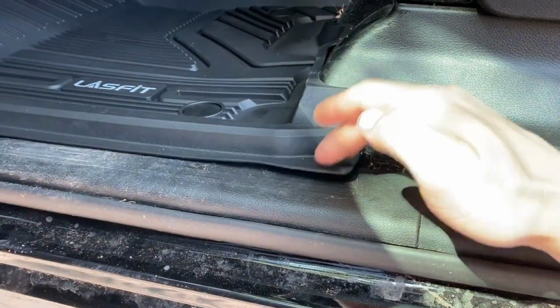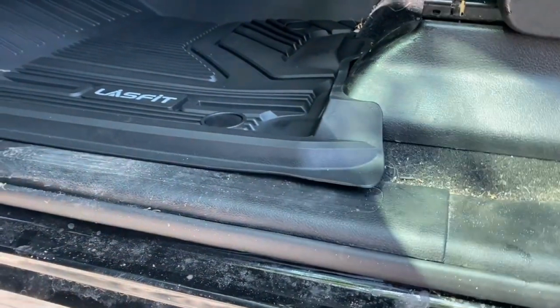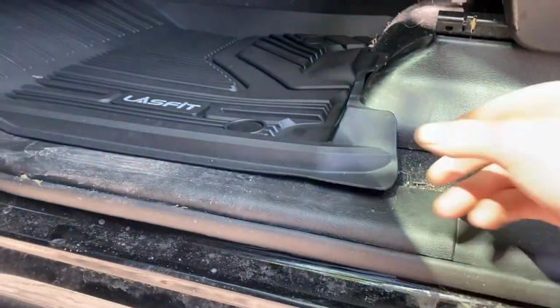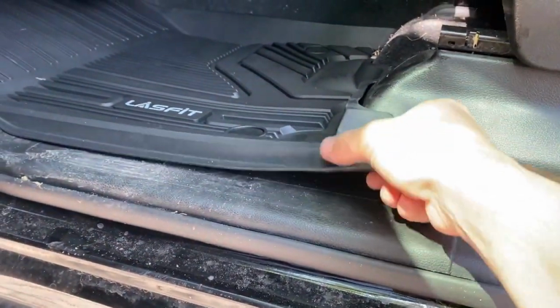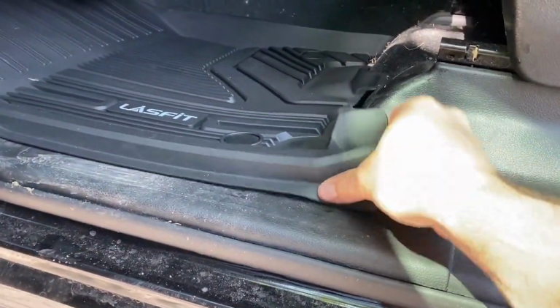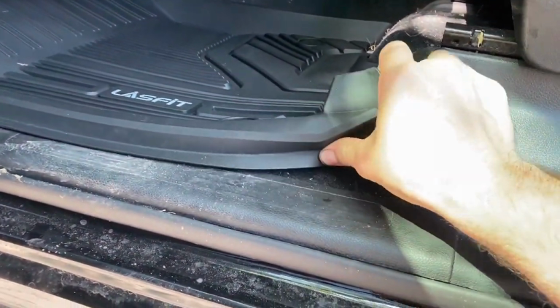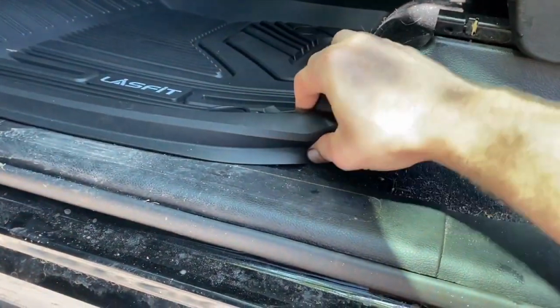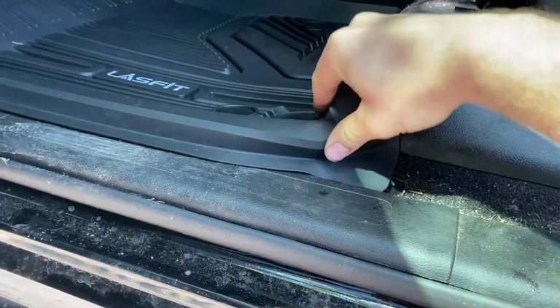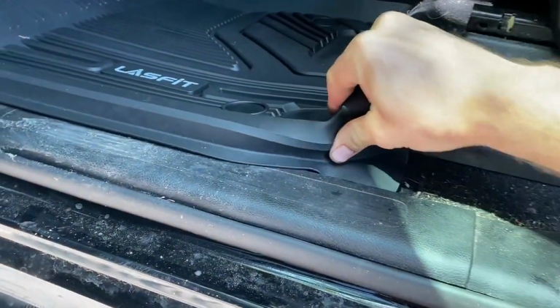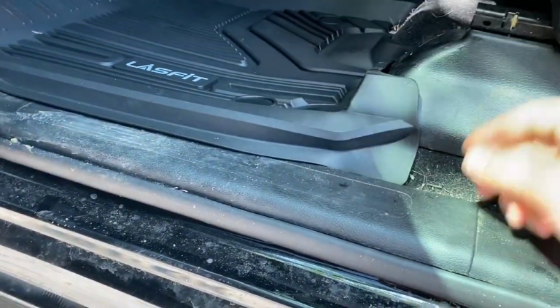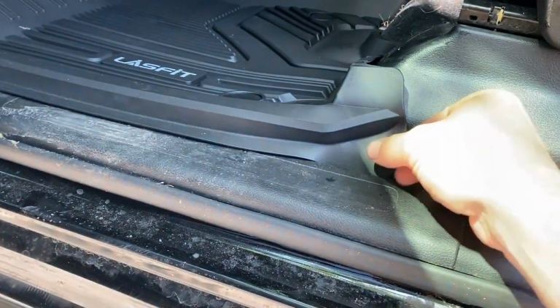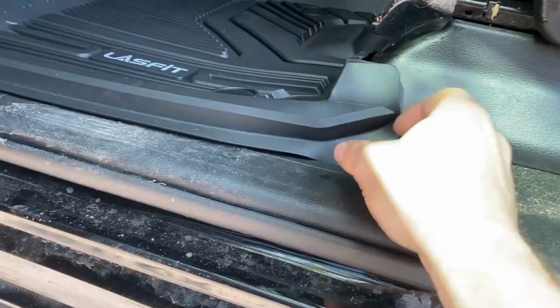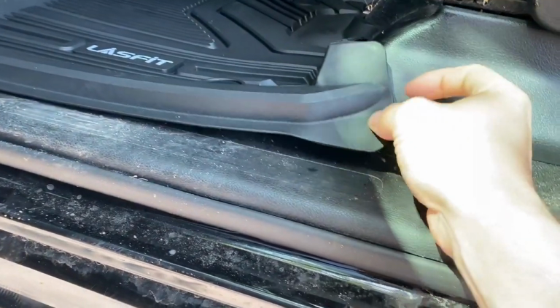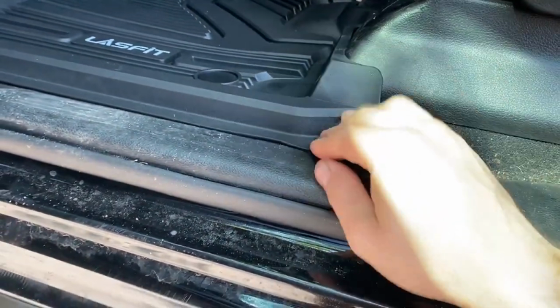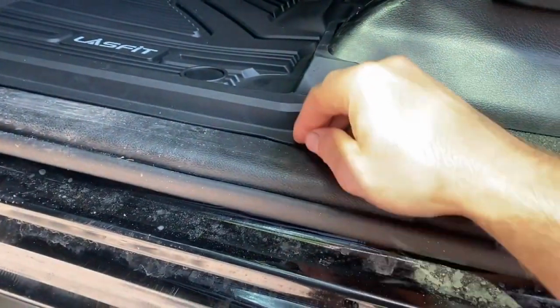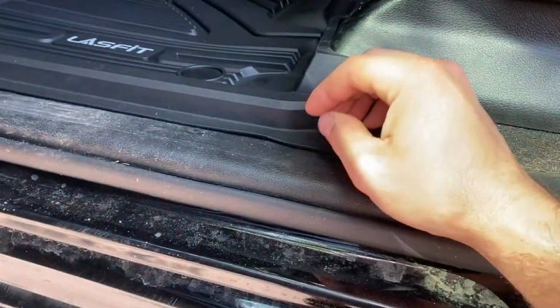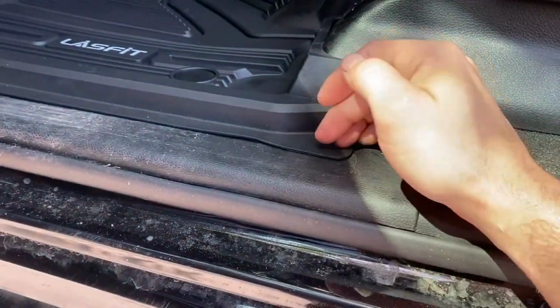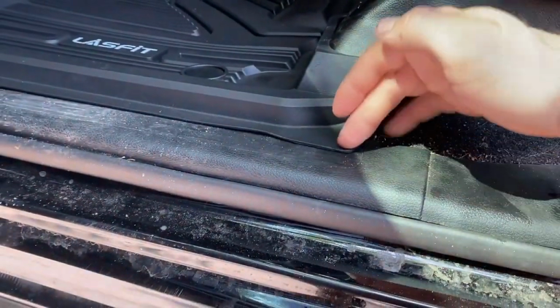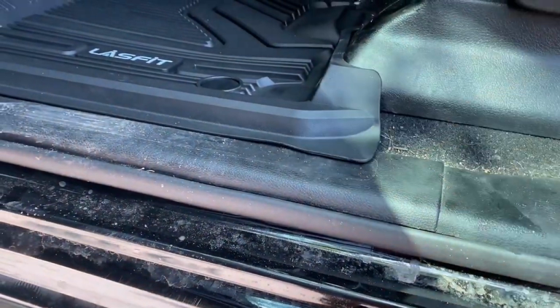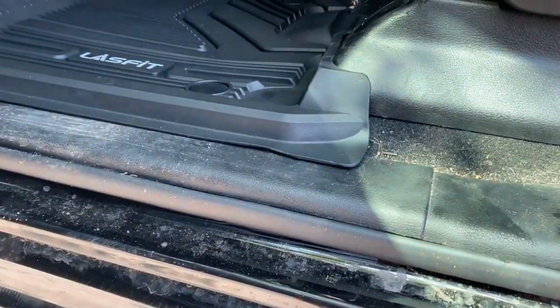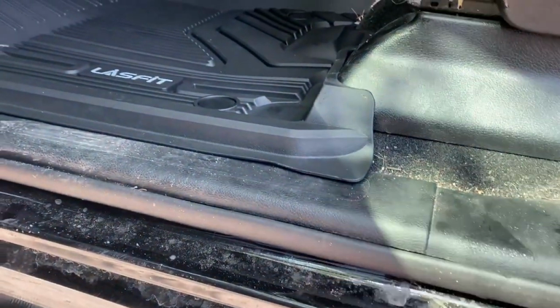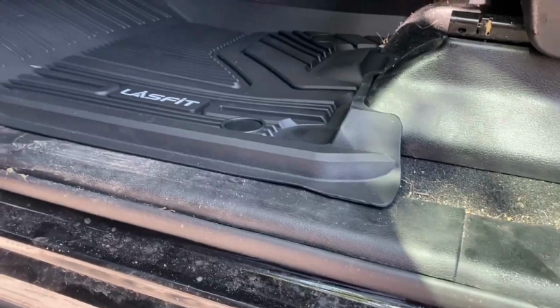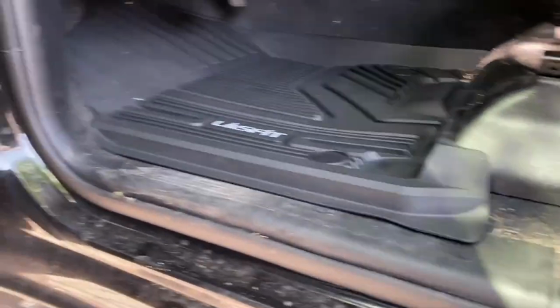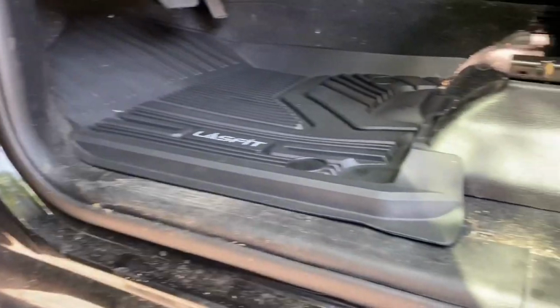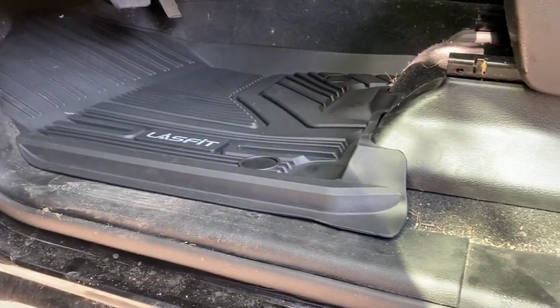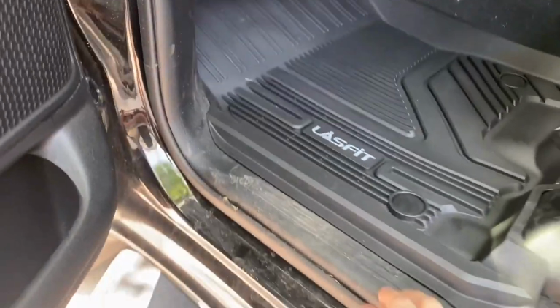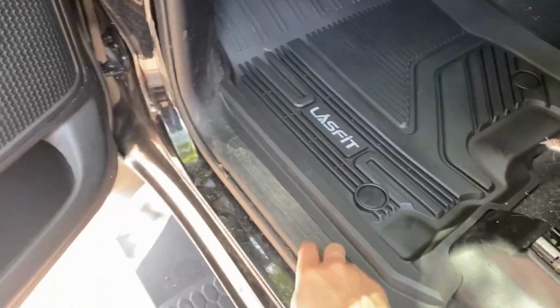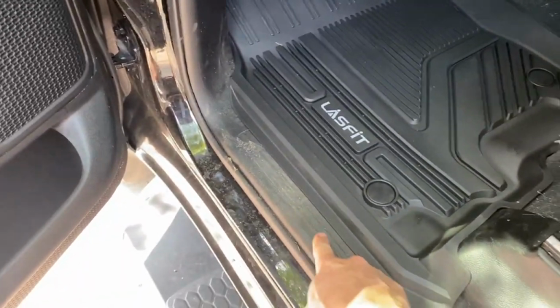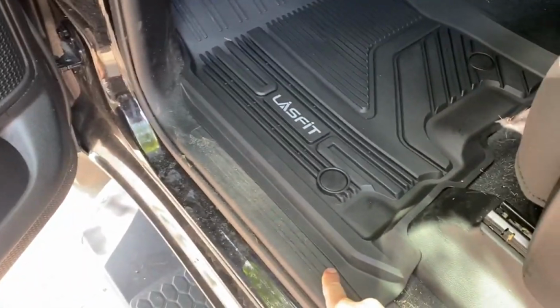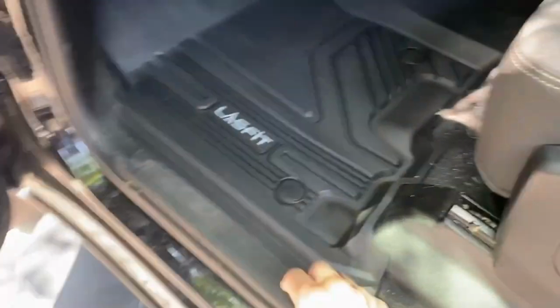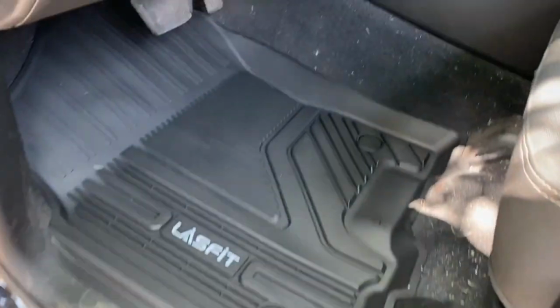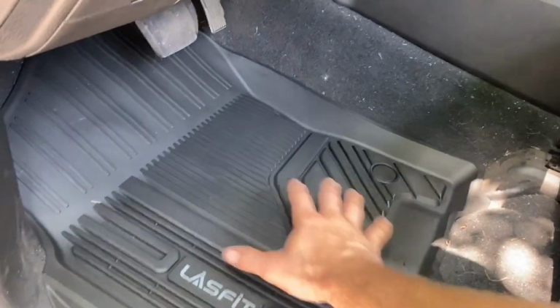Here we can see a little example of the packaging crease I was mentioning — it sticks up a little bit here. If that bothers you, you can take the floor mat back off, bend it down a little, and heat it if you have to. Obviously don't melt it or anything, but as you can see, I already have it laying much more flat.